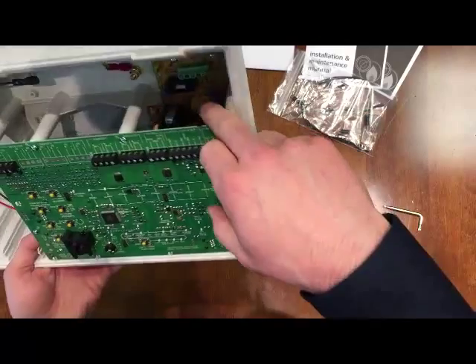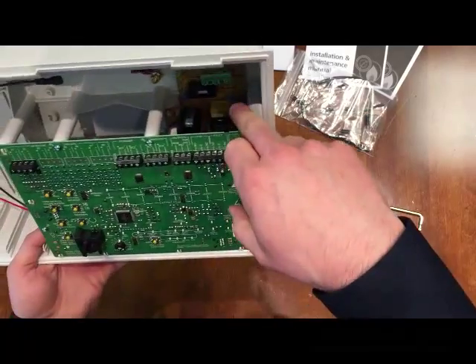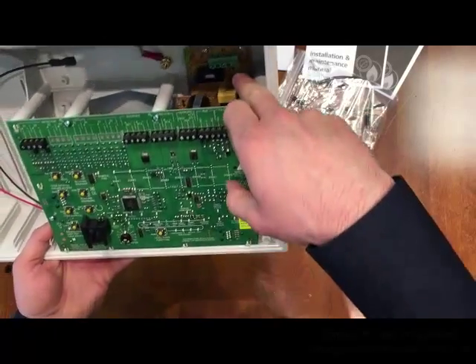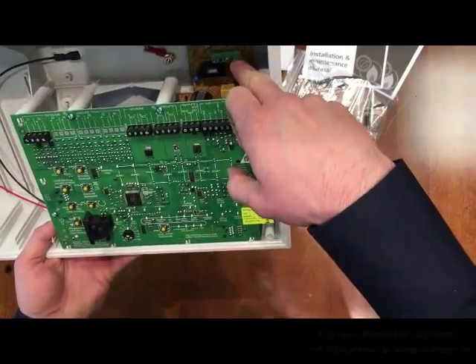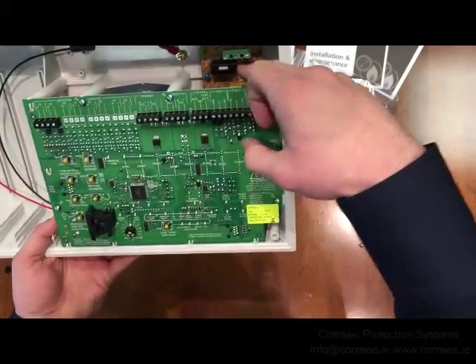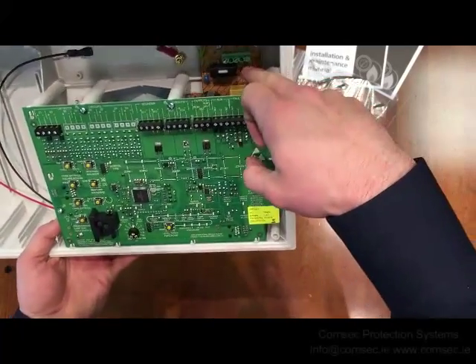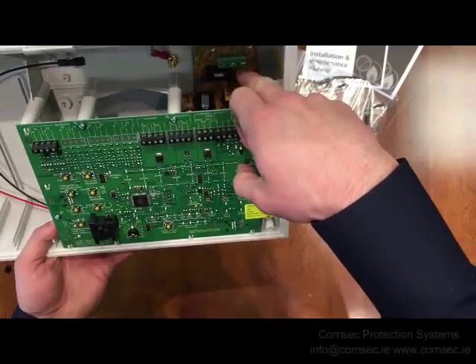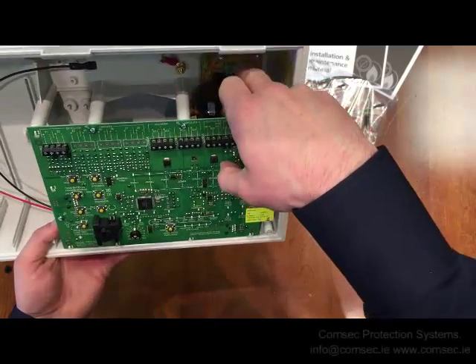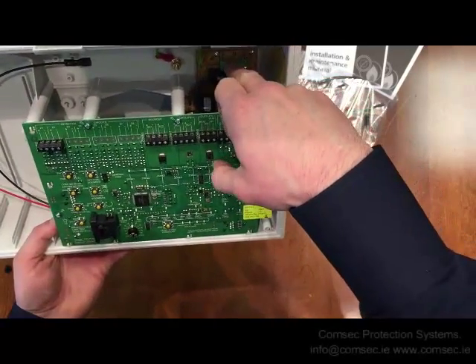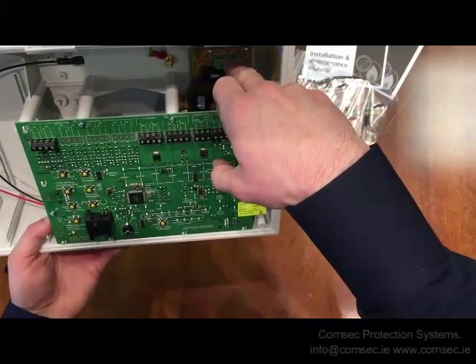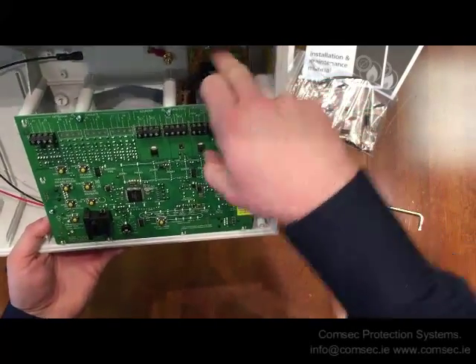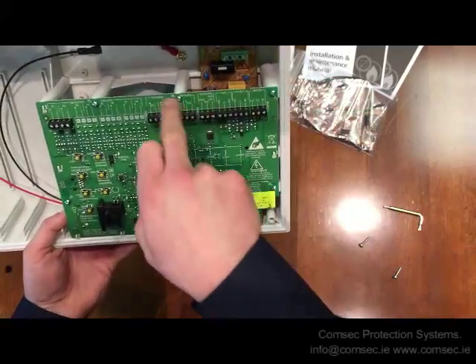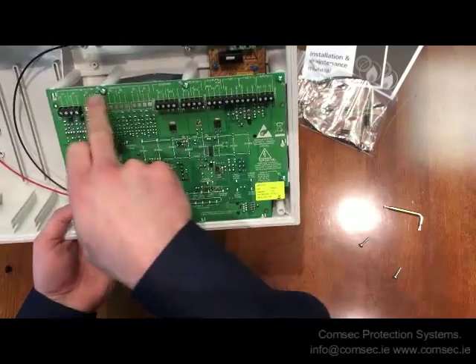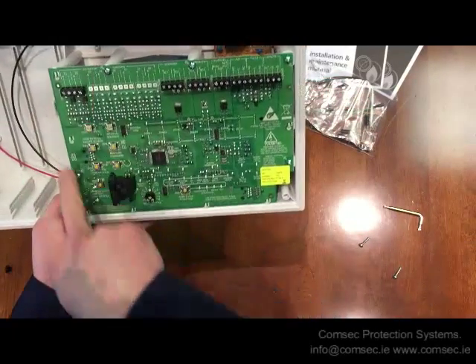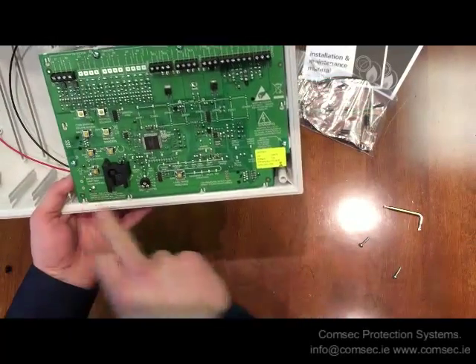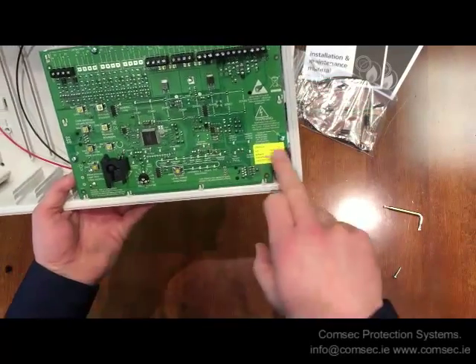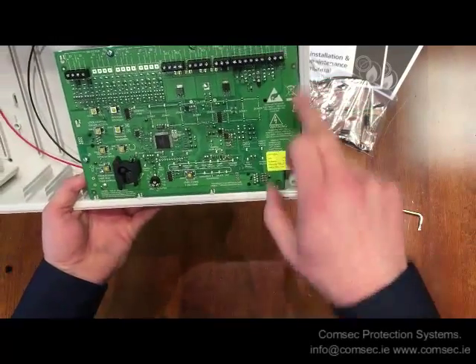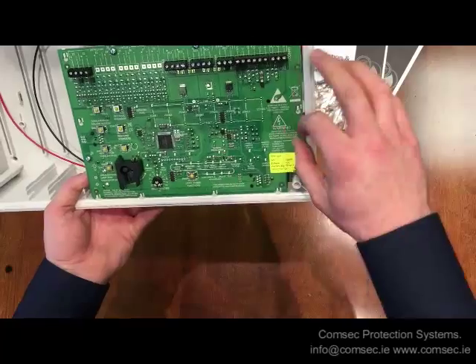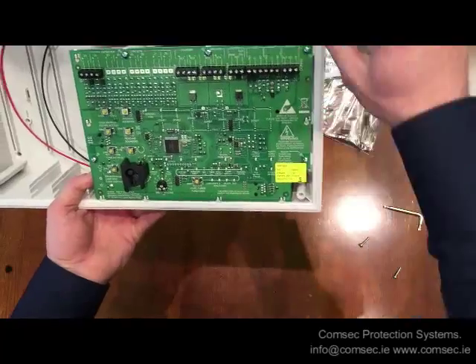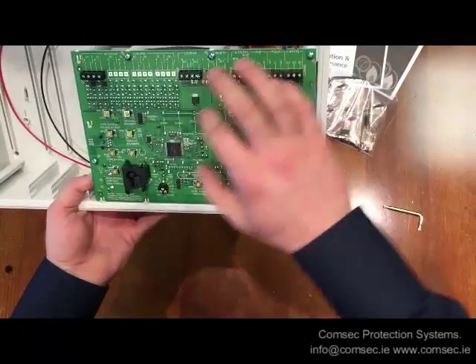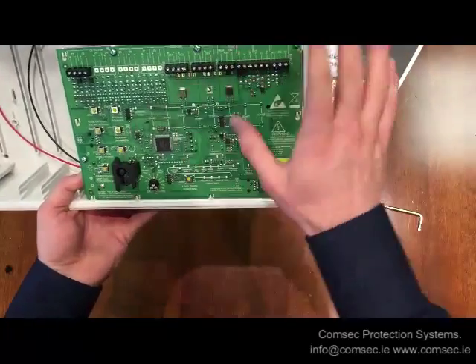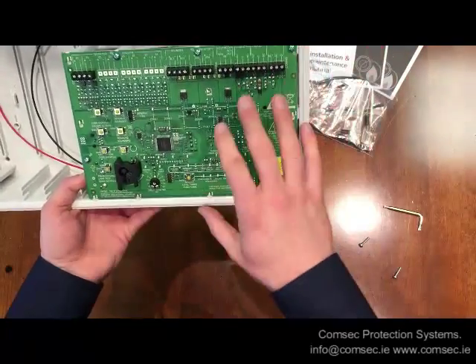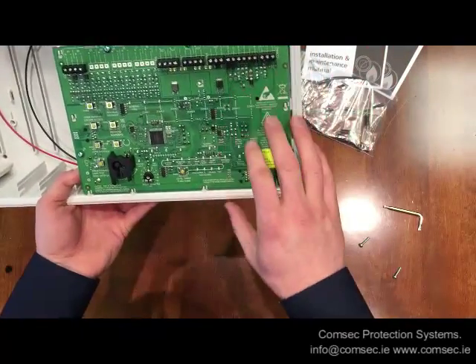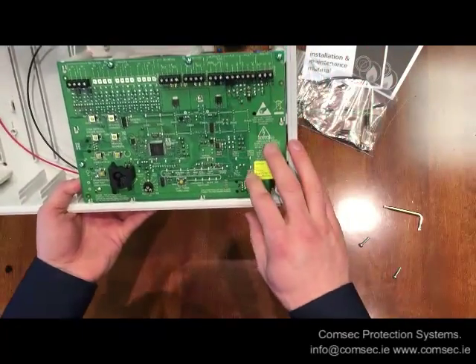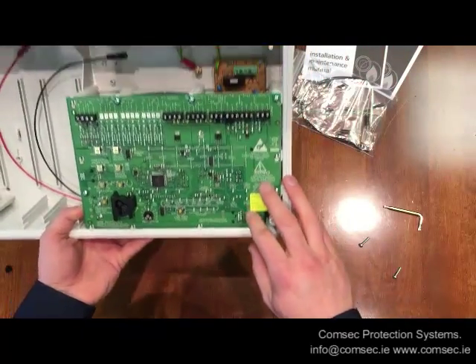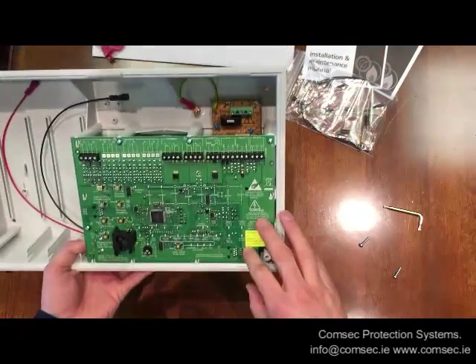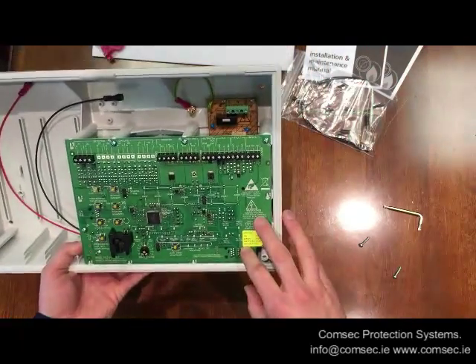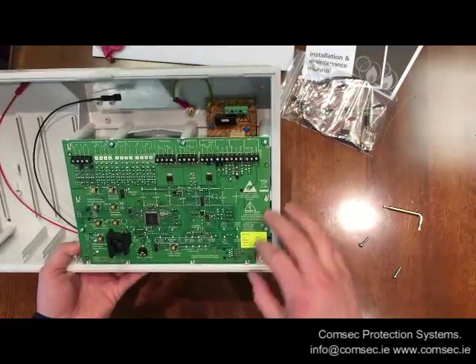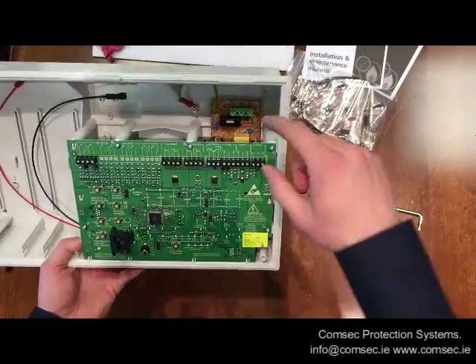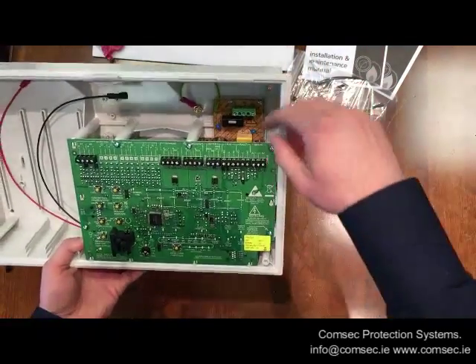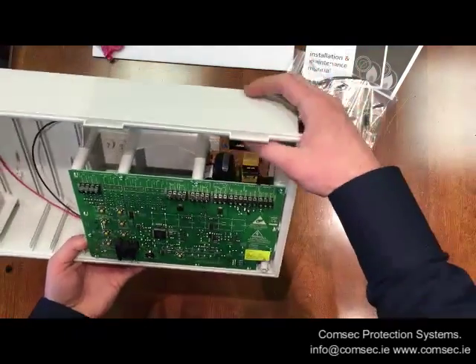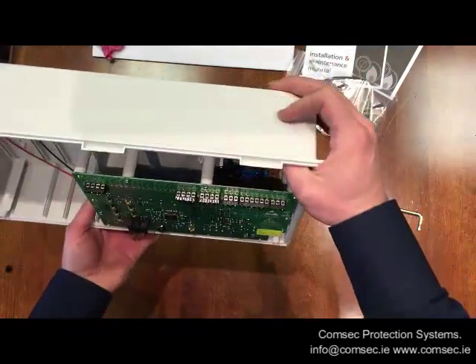At the back here, buried underneath this board, is the power supply. These screws just come off and it unclips, so it's very easy to access.